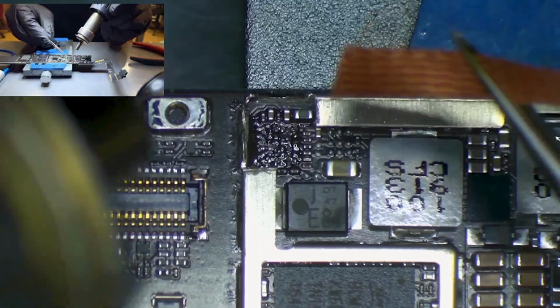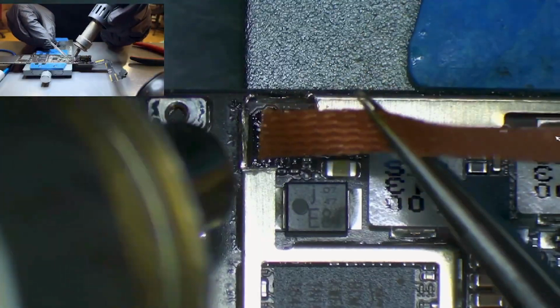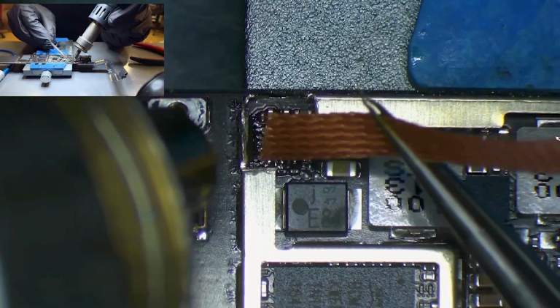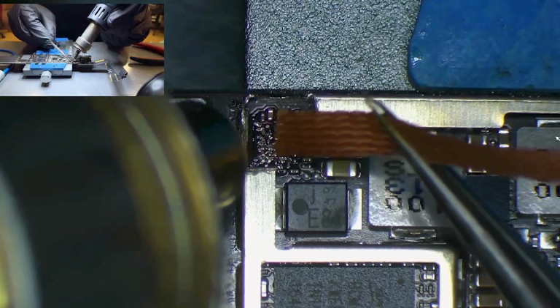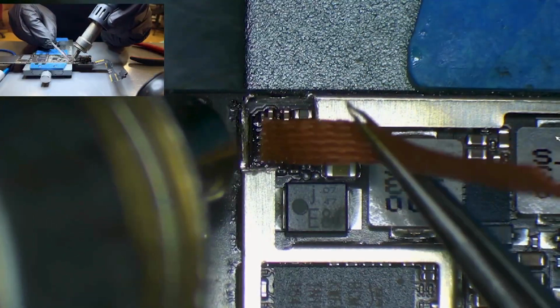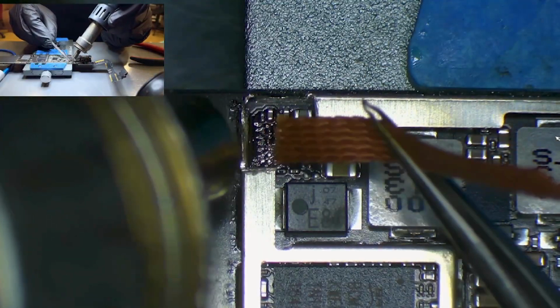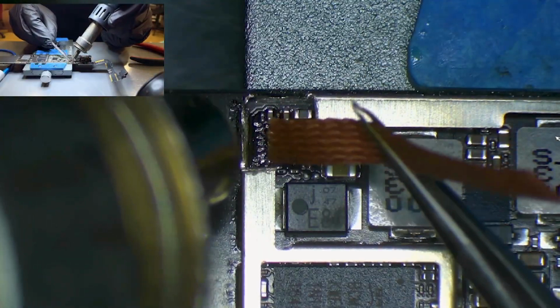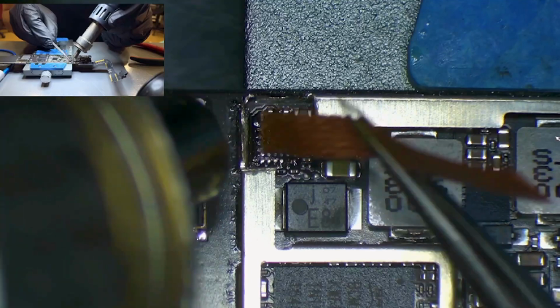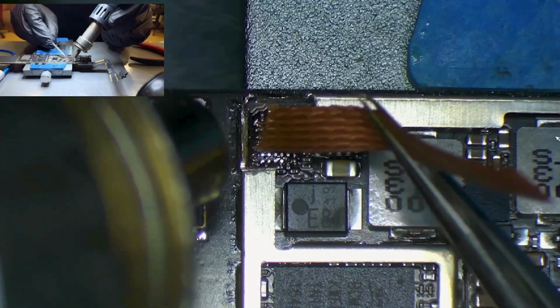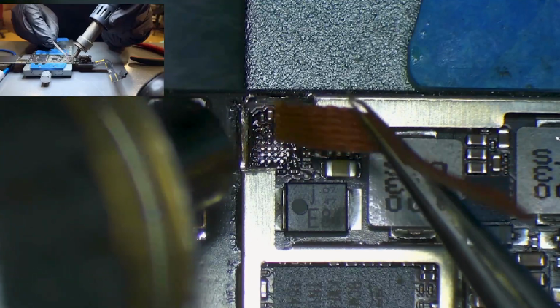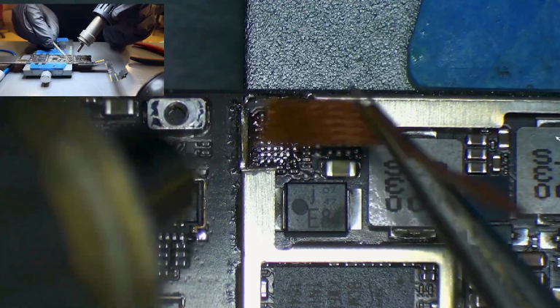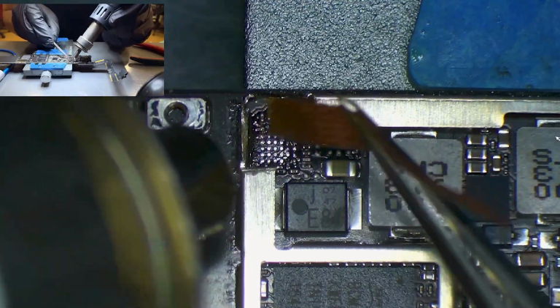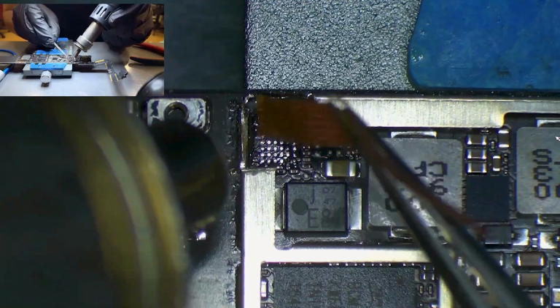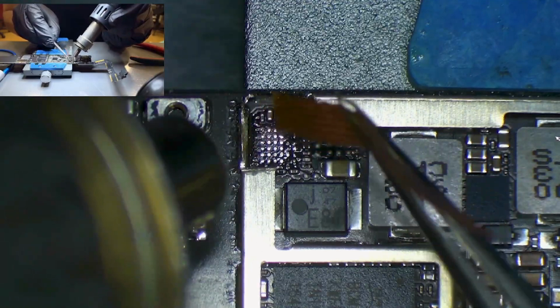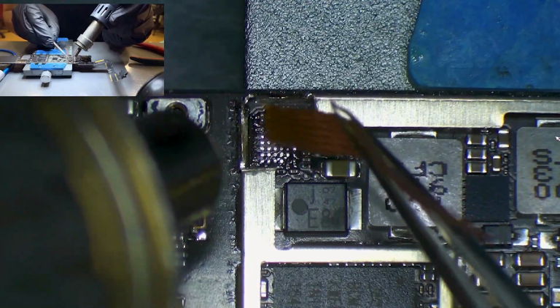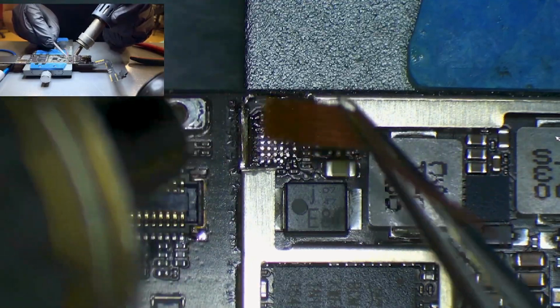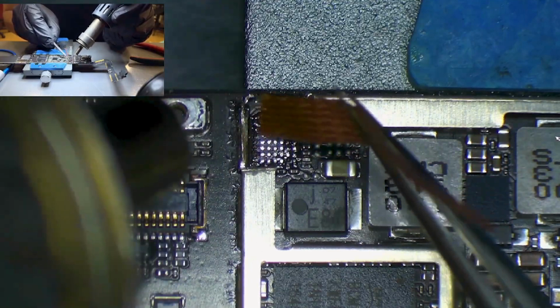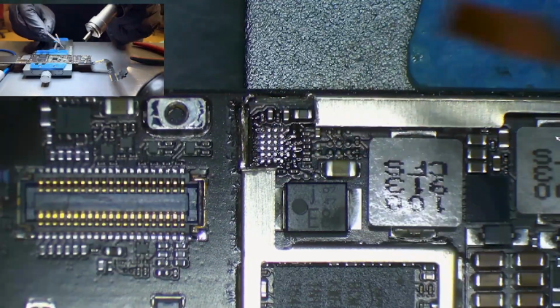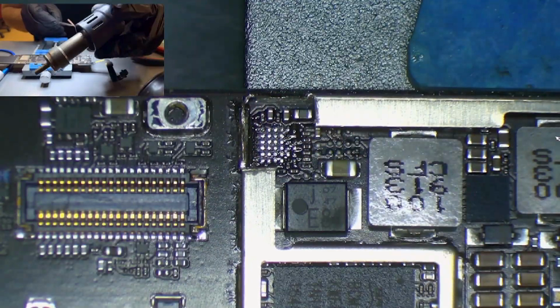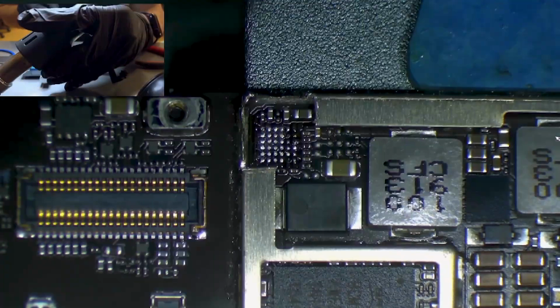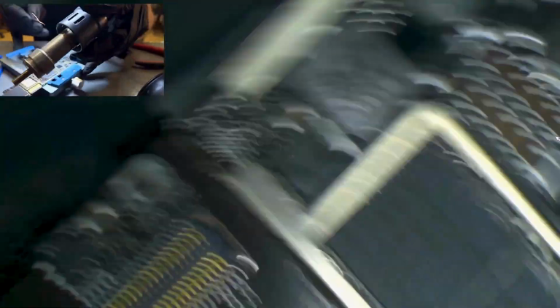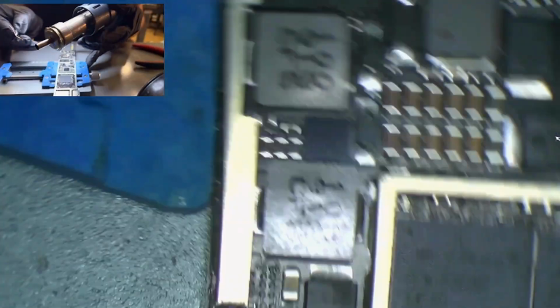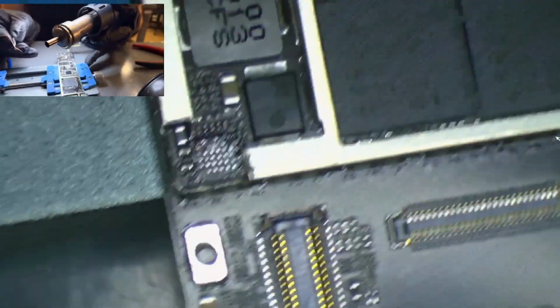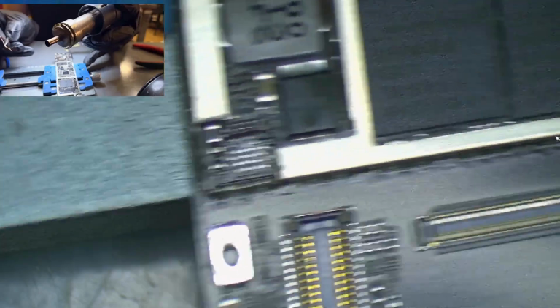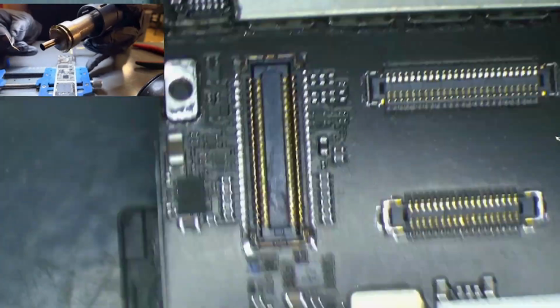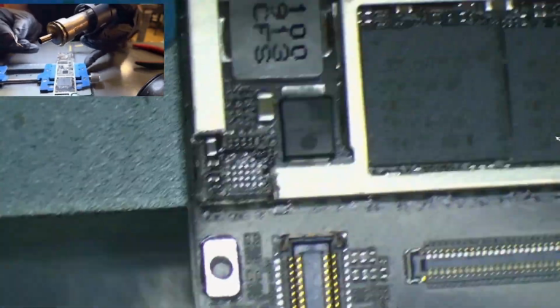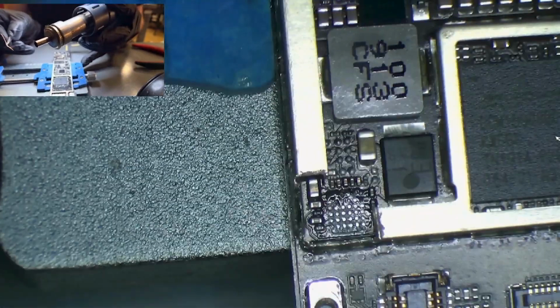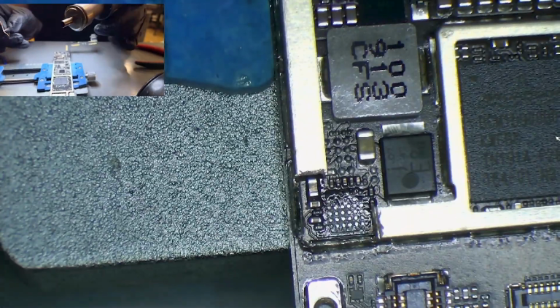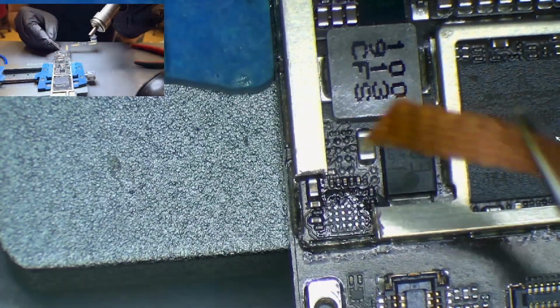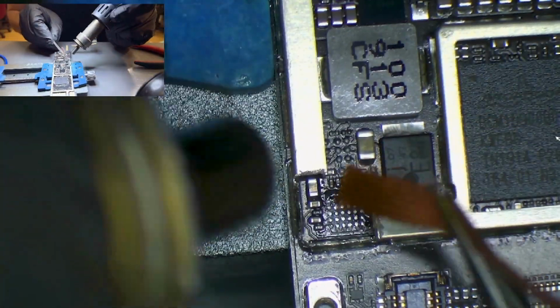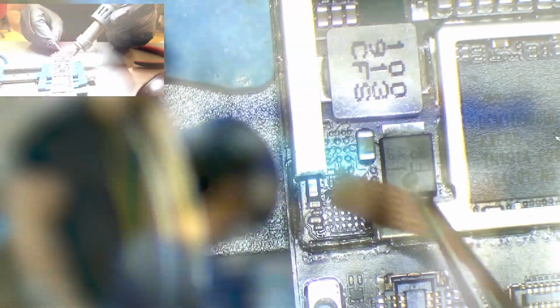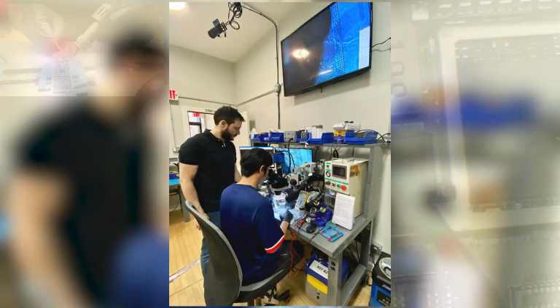We remove the solder on the traces with the solder wick while applying heat at 315 degrees Celsius, and we make sure all traces are flat.